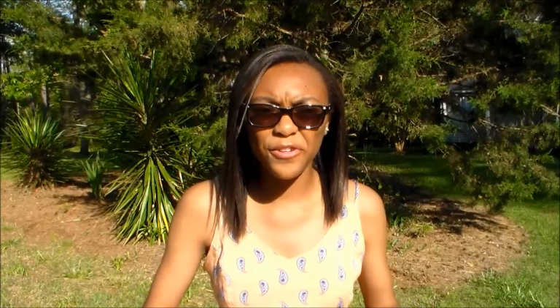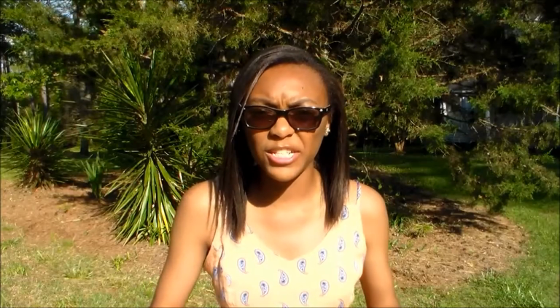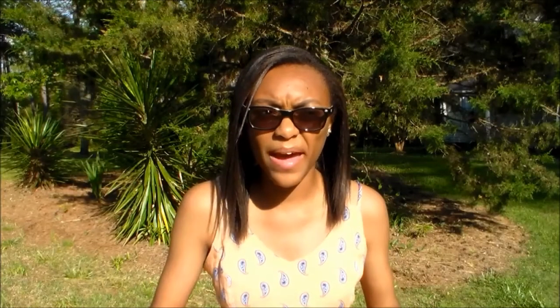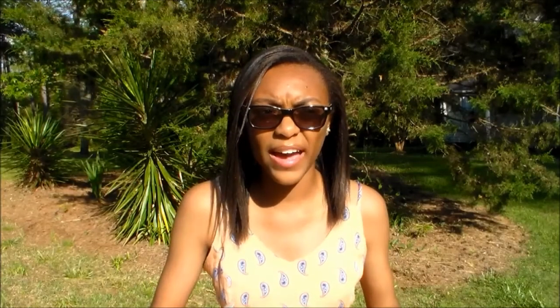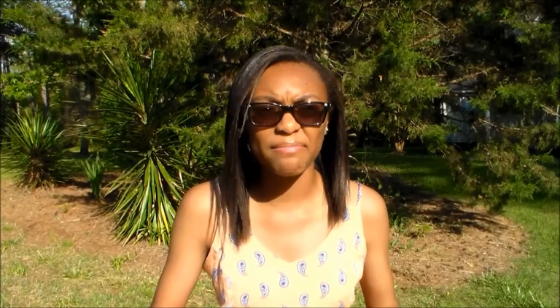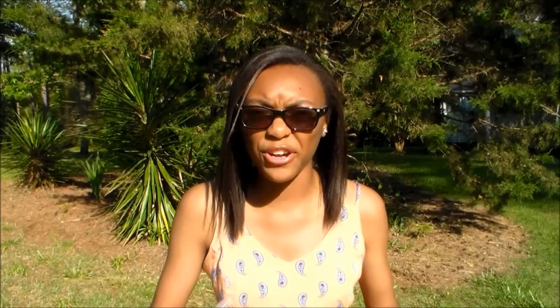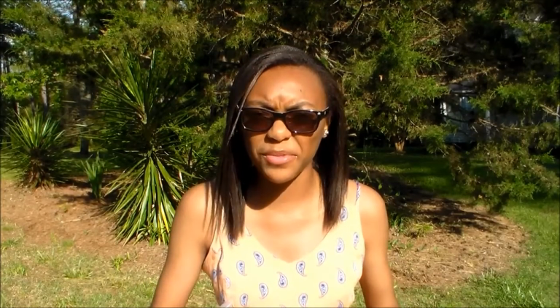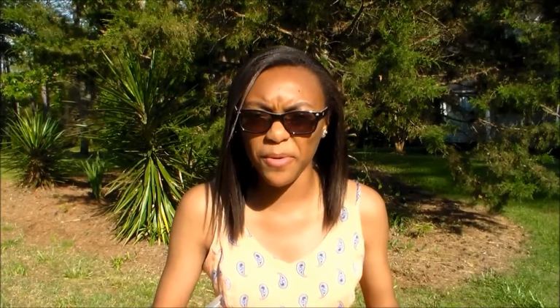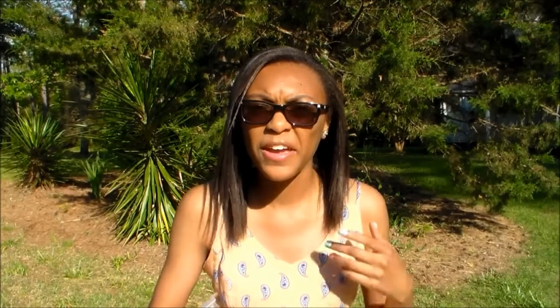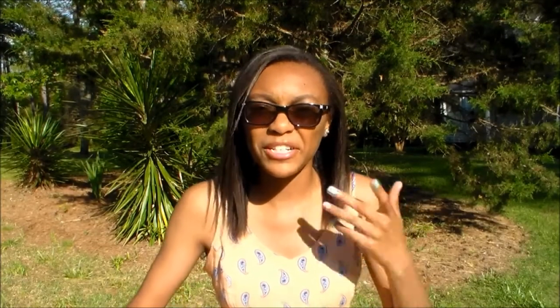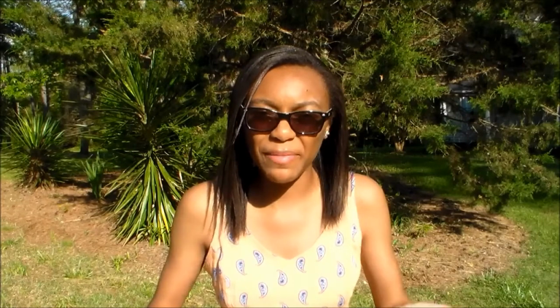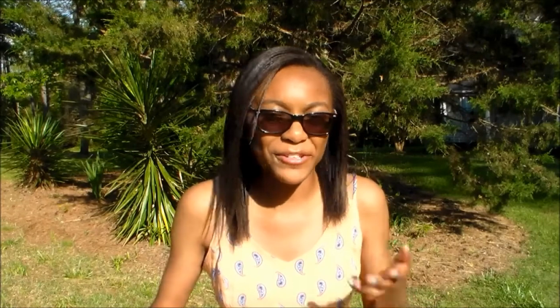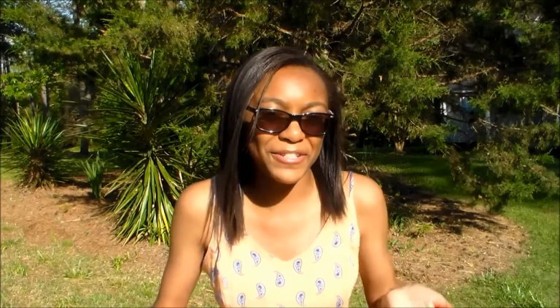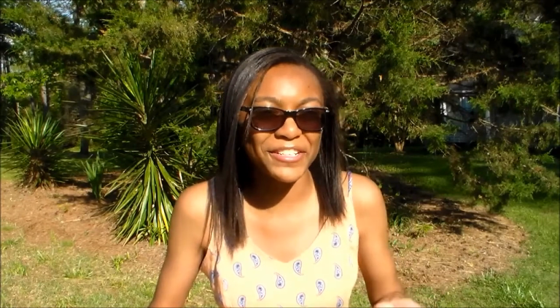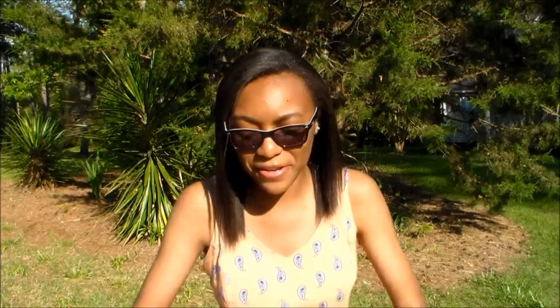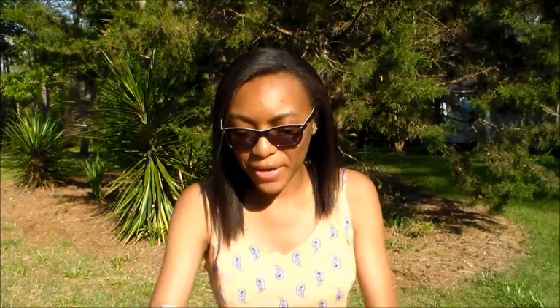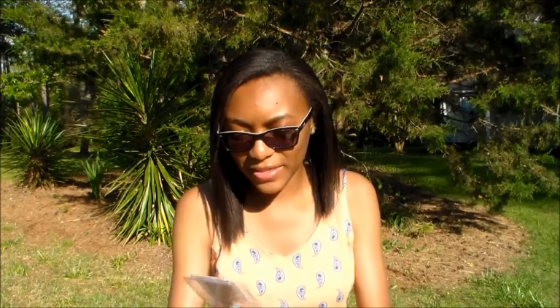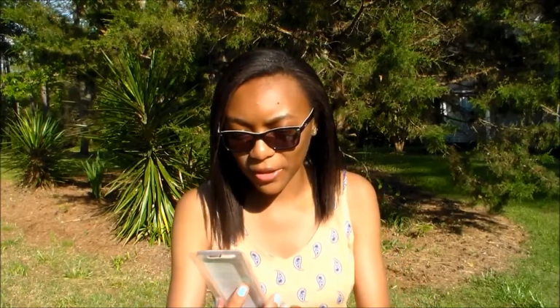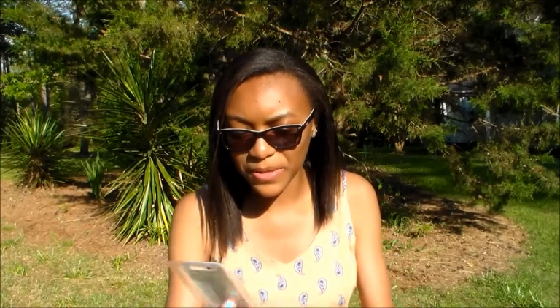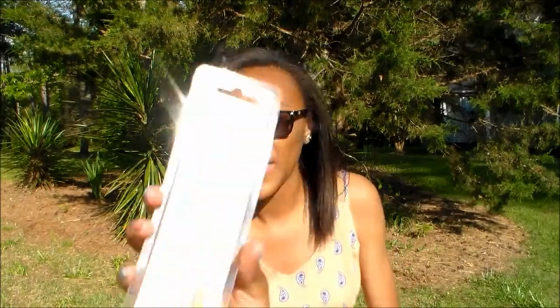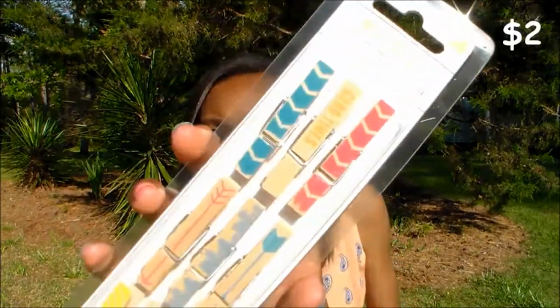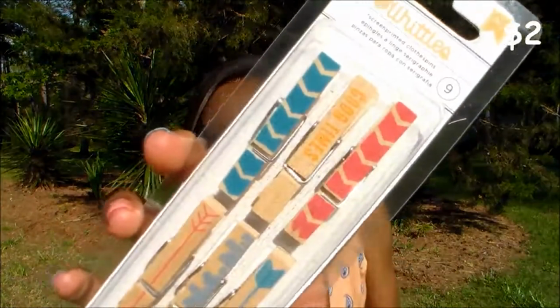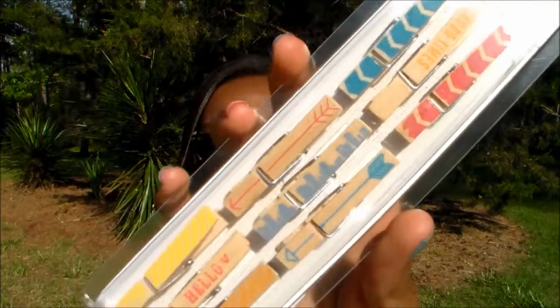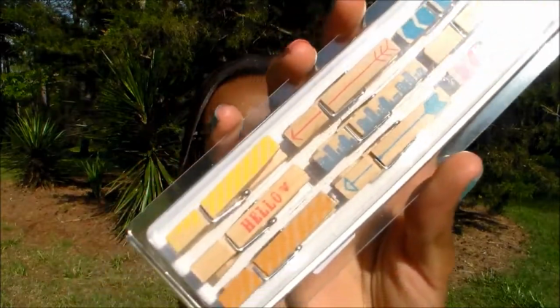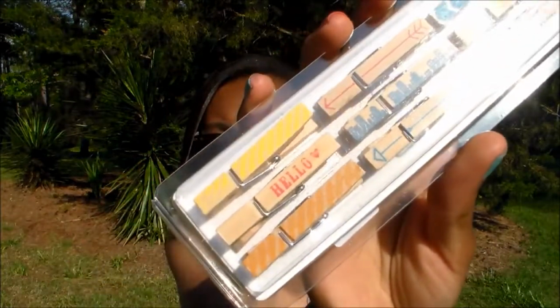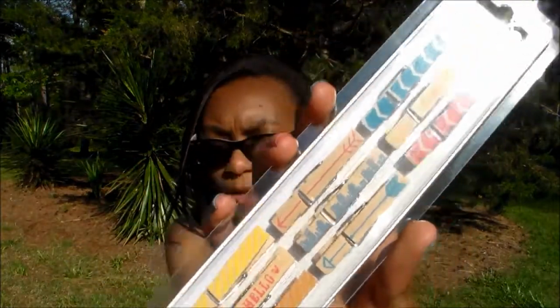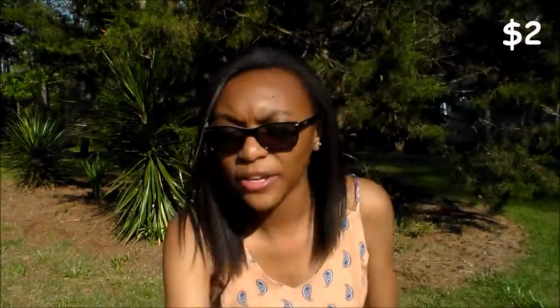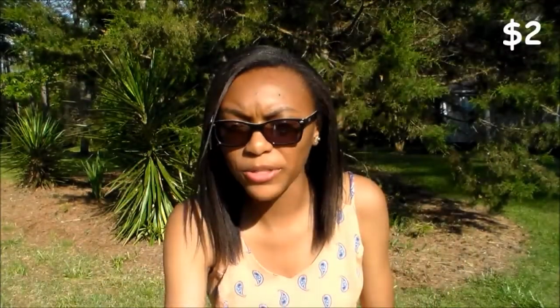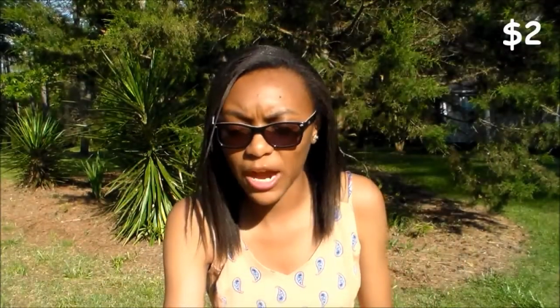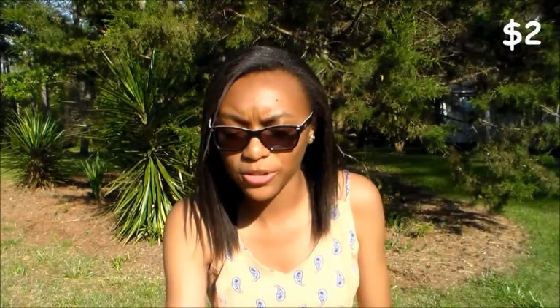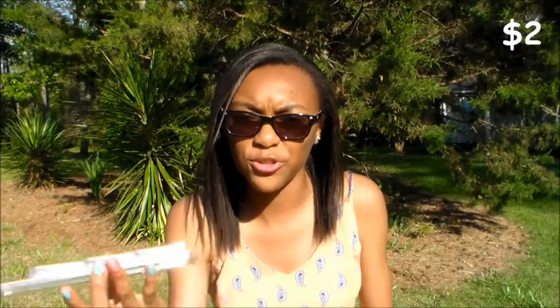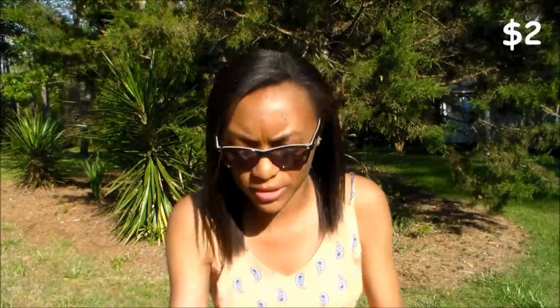From TJ Maxx, I got my friend something for her birthday, but she watches my videos so I wasn't going to show it. But I got these clothespins and I just thought they were so pretty, so I had to get them. There's a whole bunch of DIYs you can do with these.